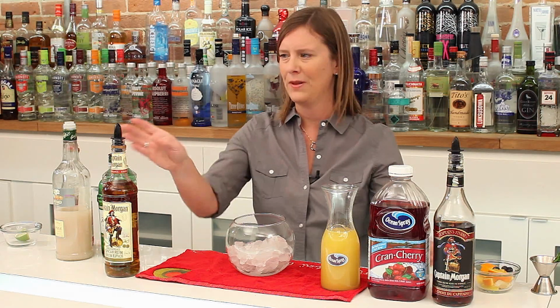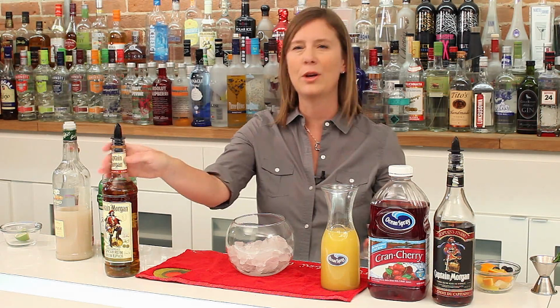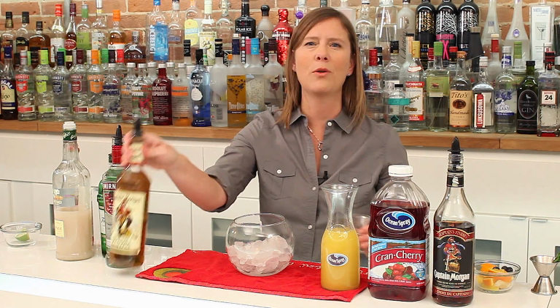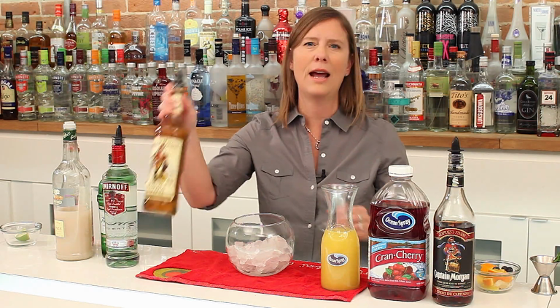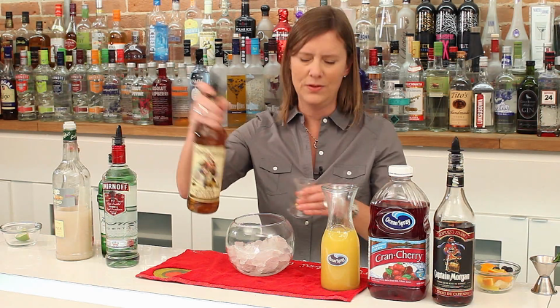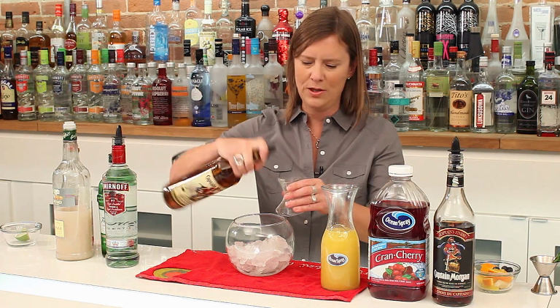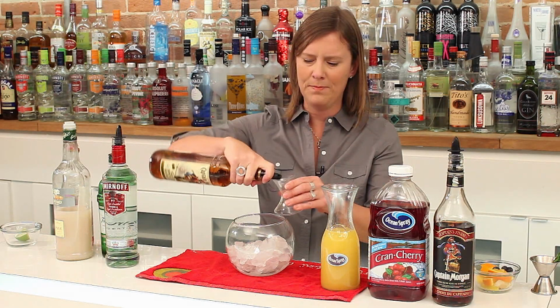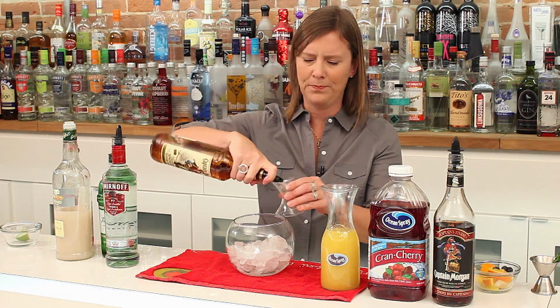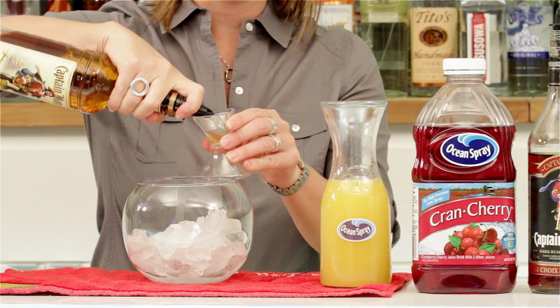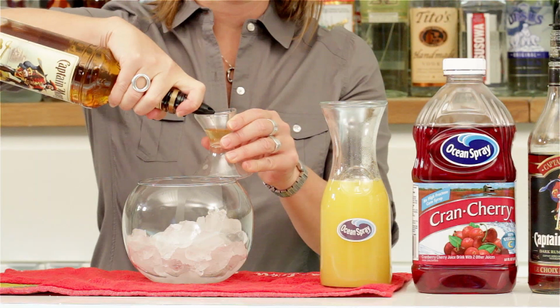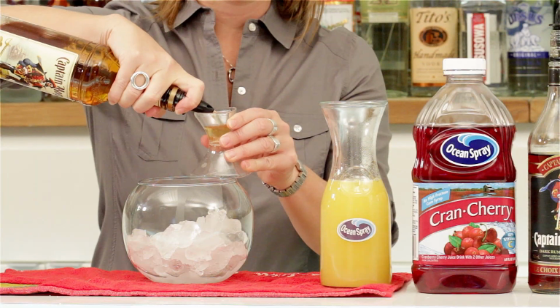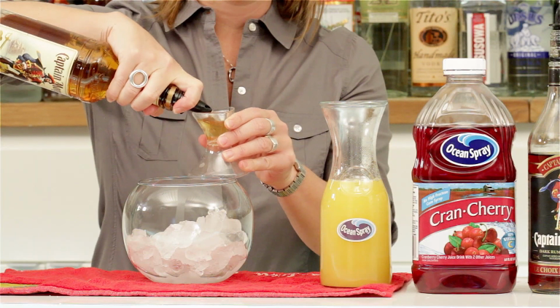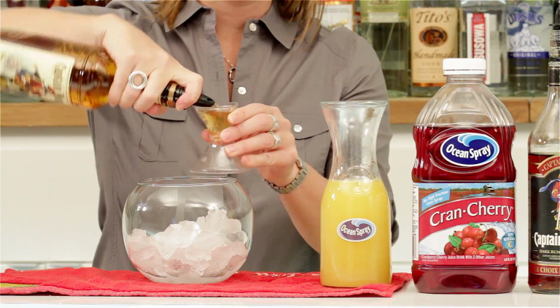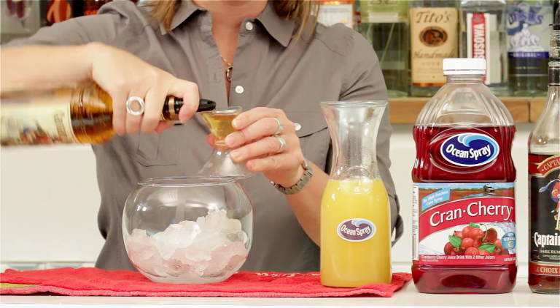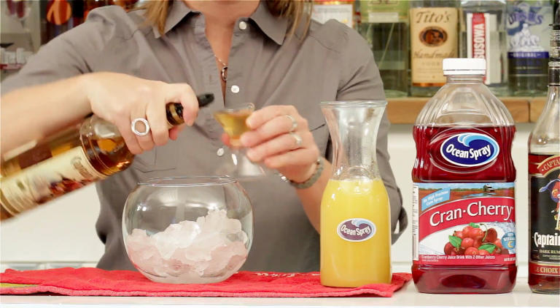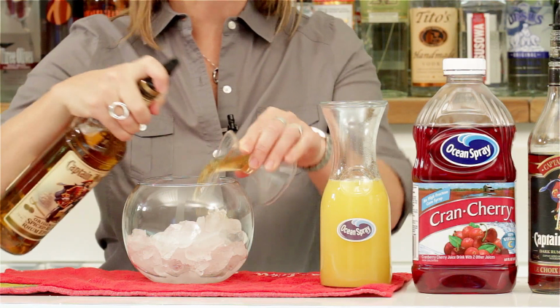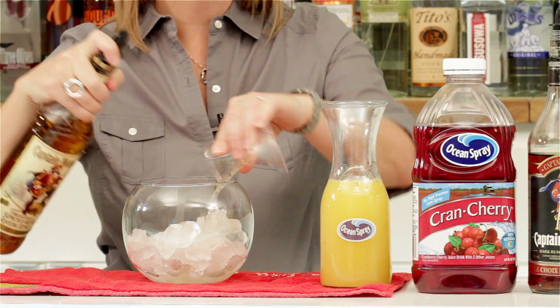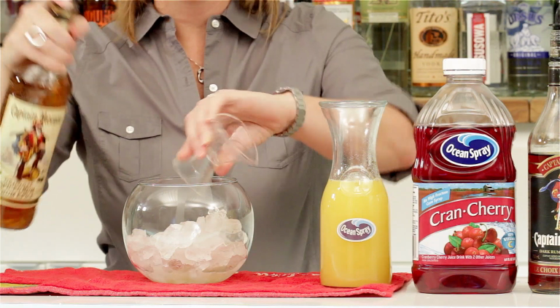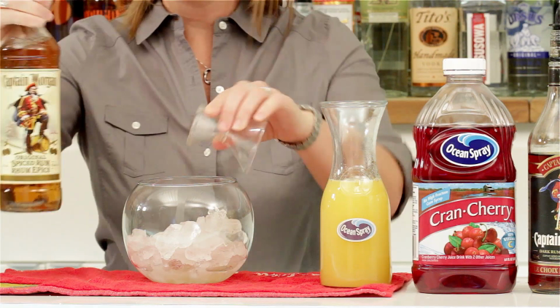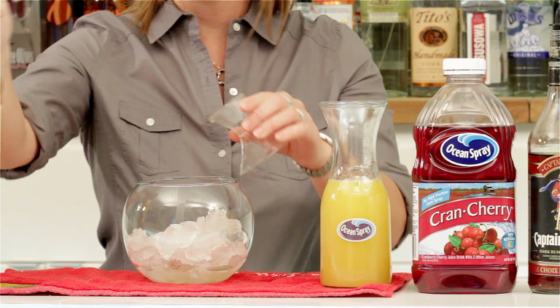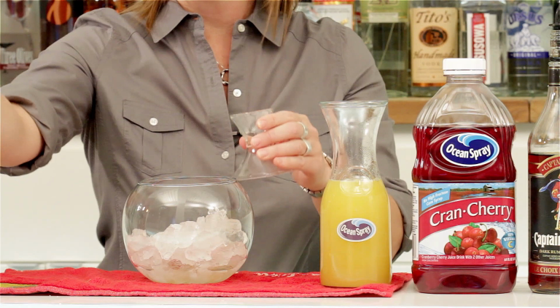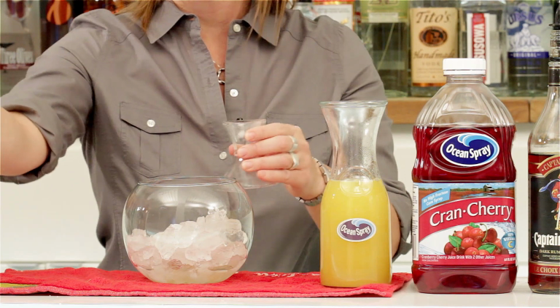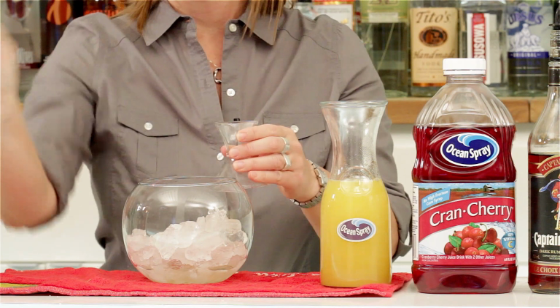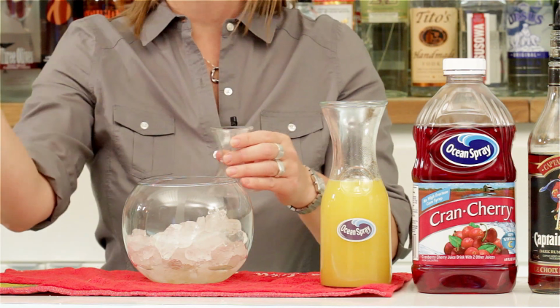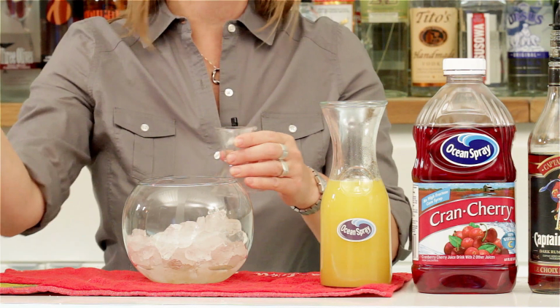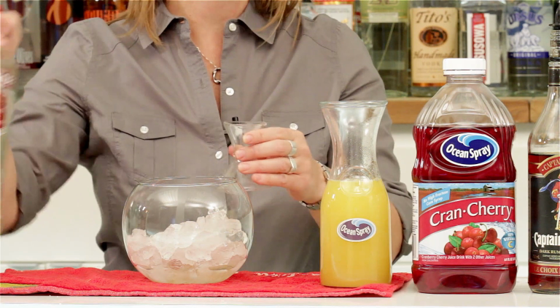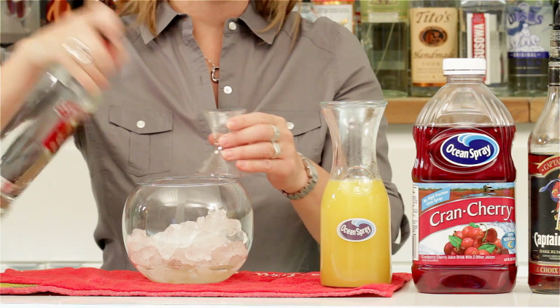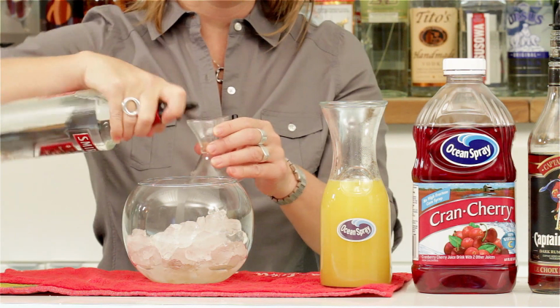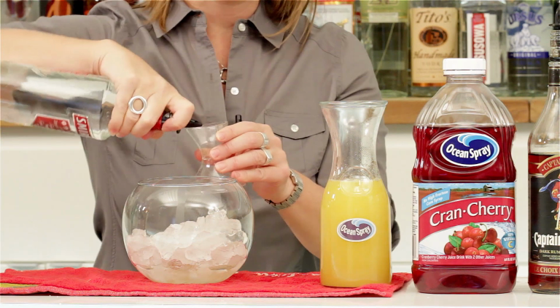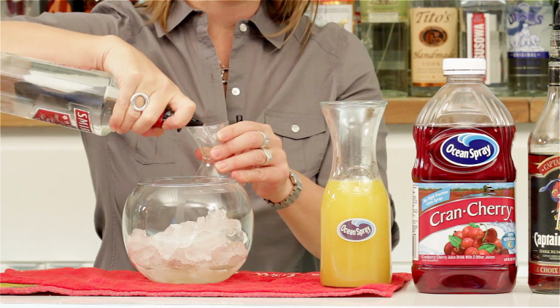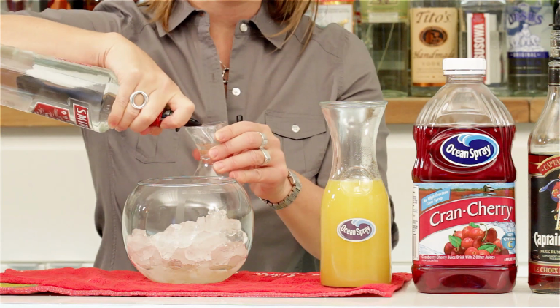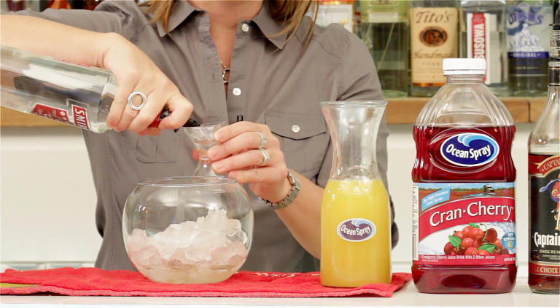I'm going to start with an ounce of spiced rum — that's a nice vanilla base — and half an ounce each of vodka and gin.